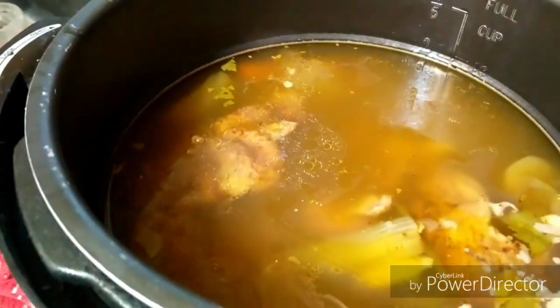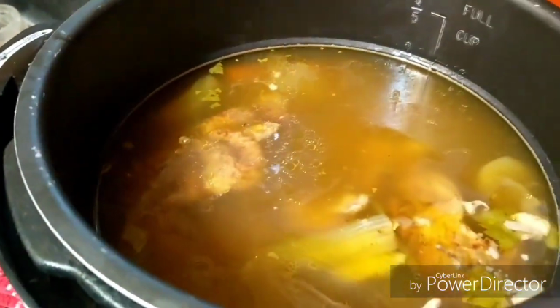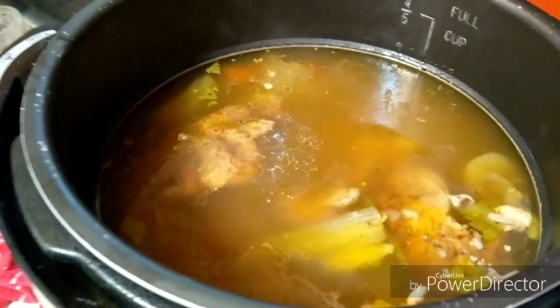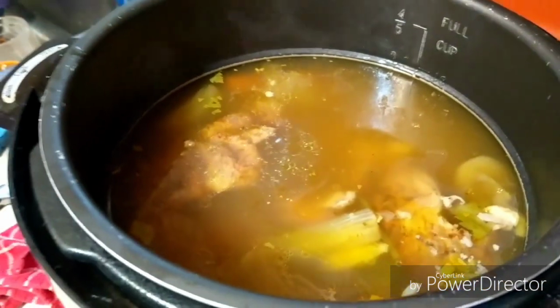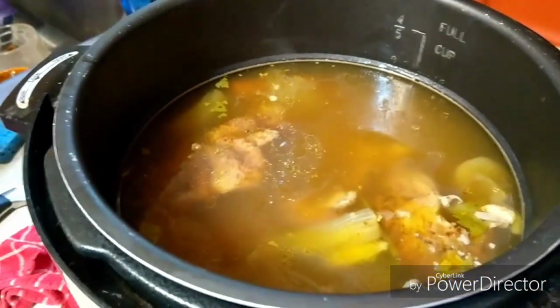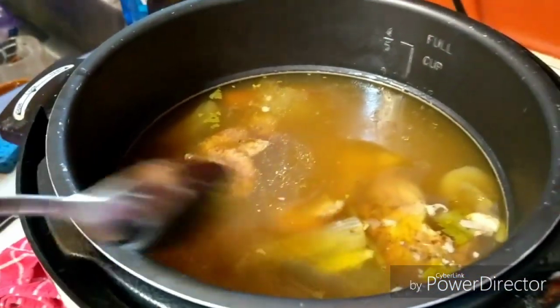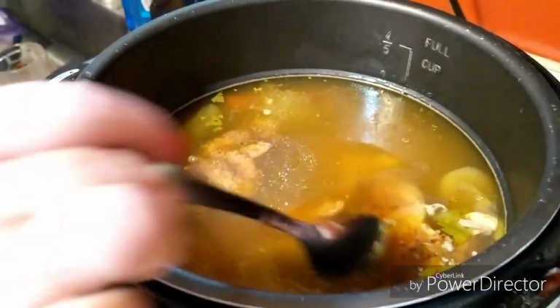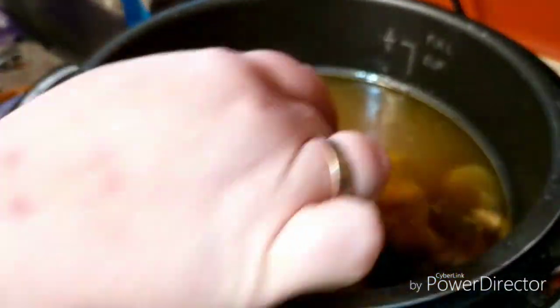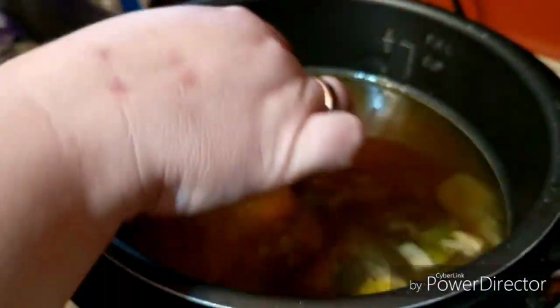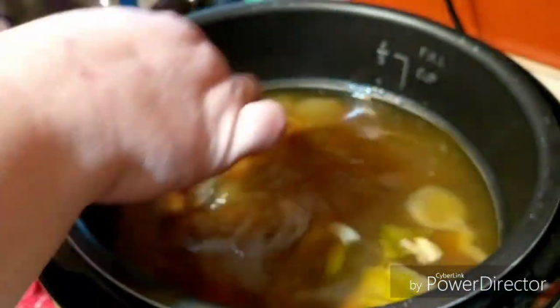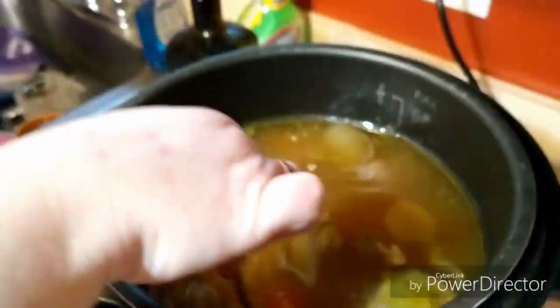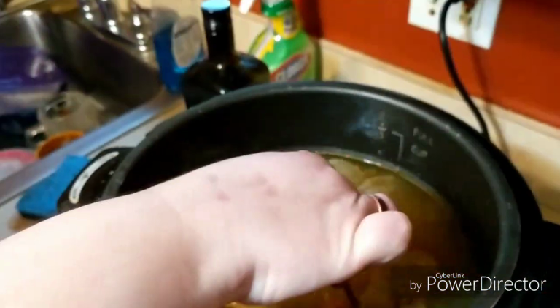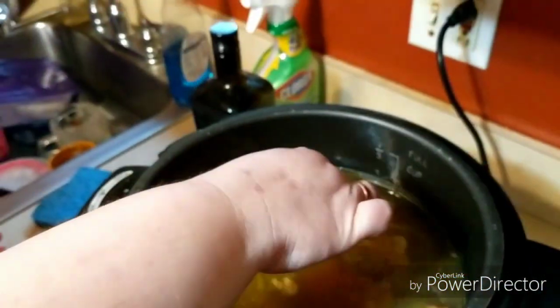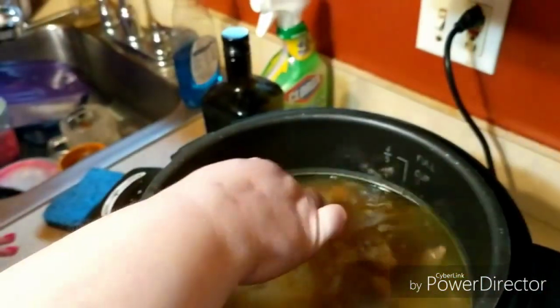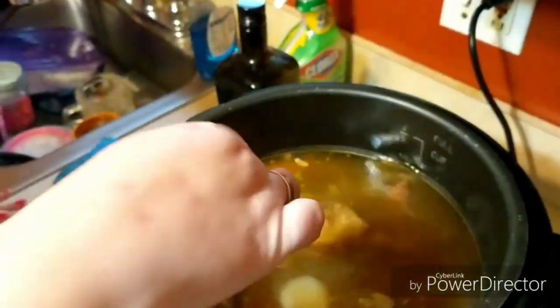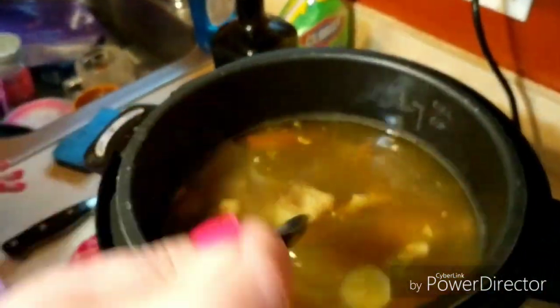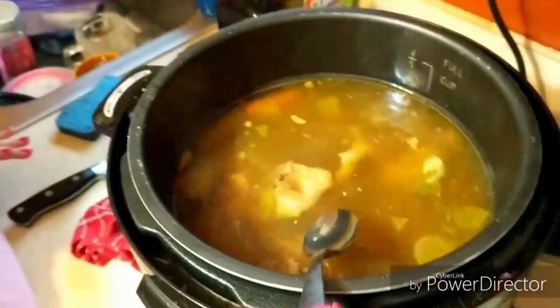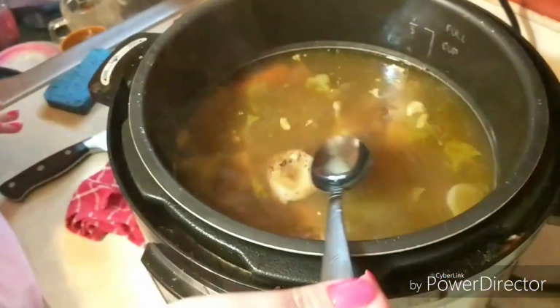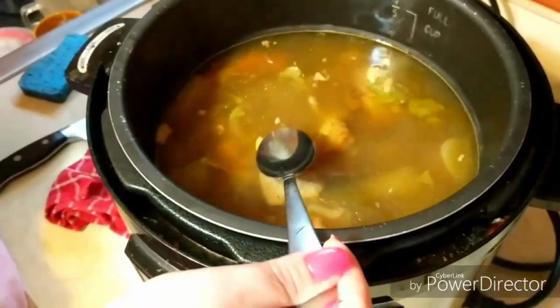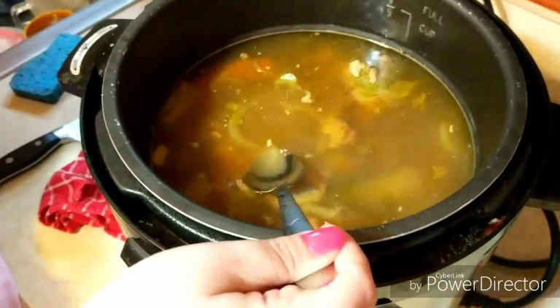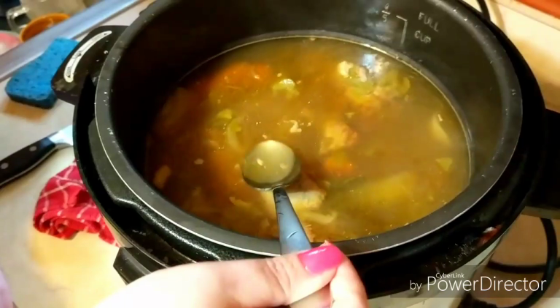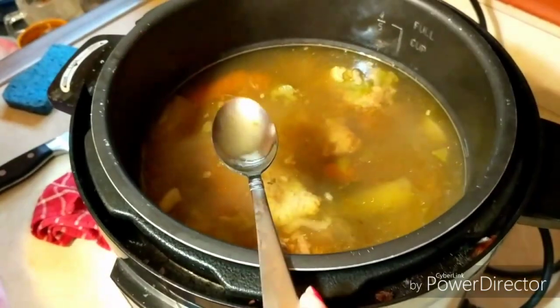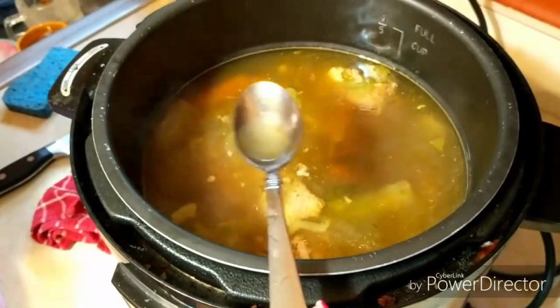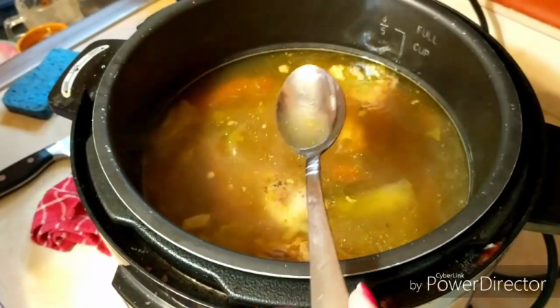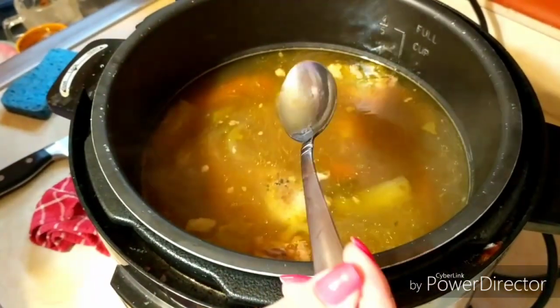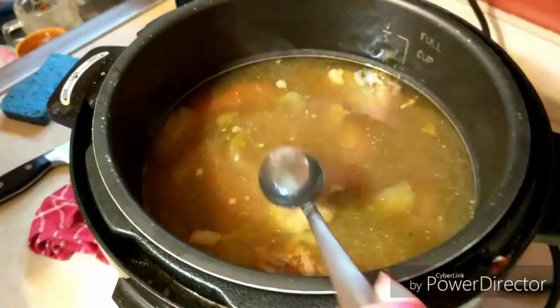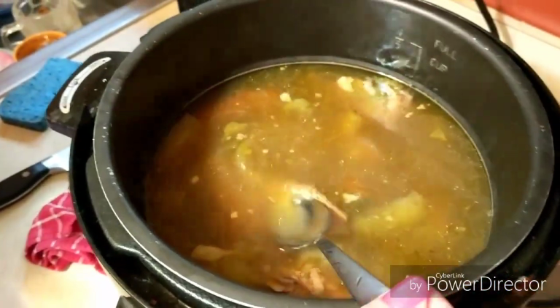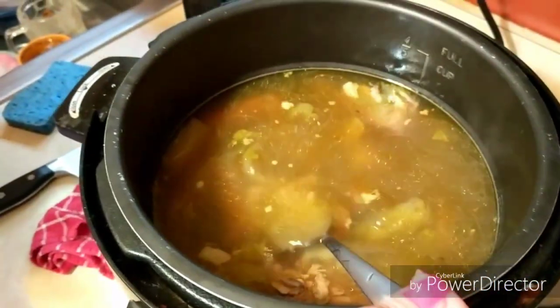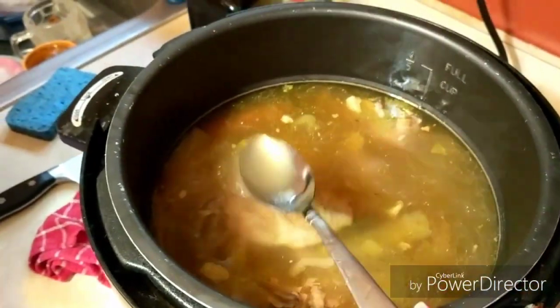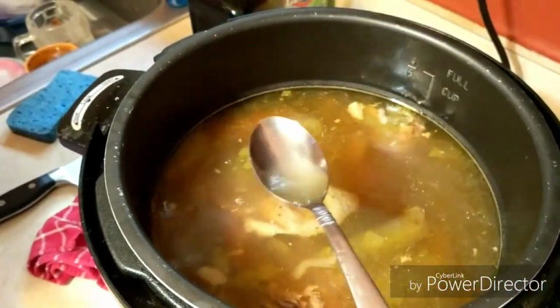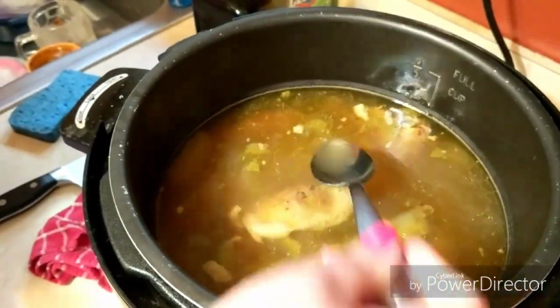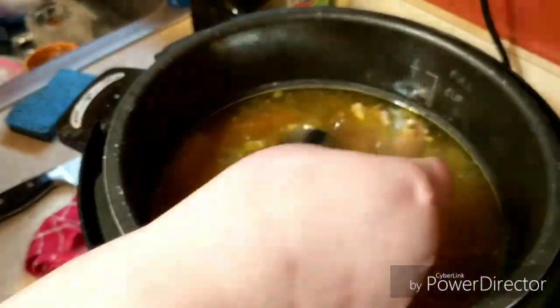Look at that! Look how rich and delicious — delicious! Look at that! I can't really get it off there, but just look at it.